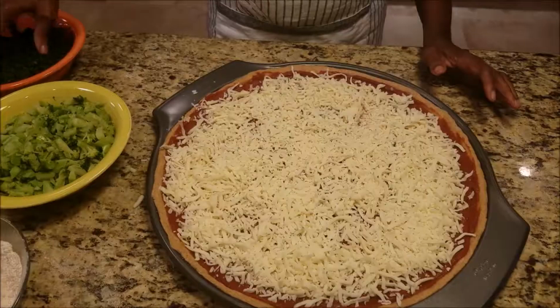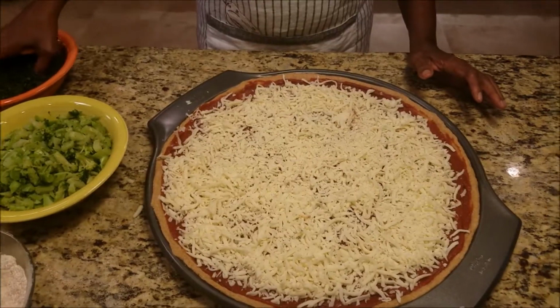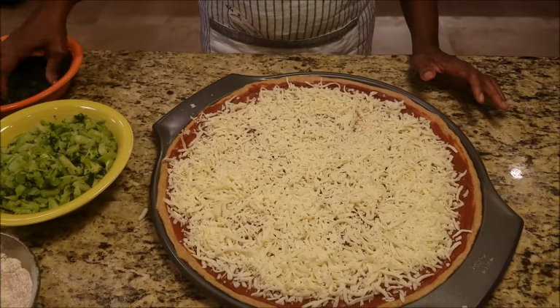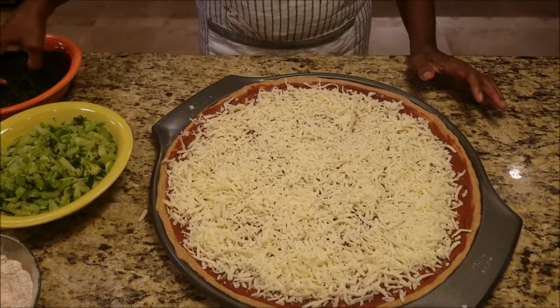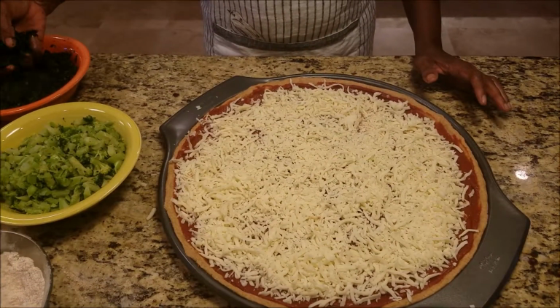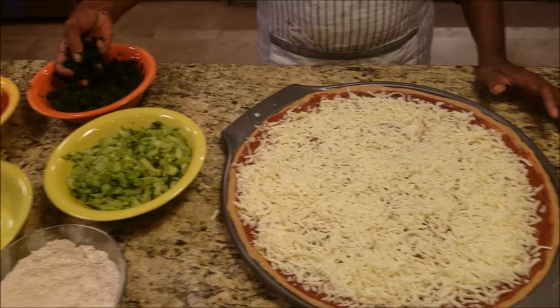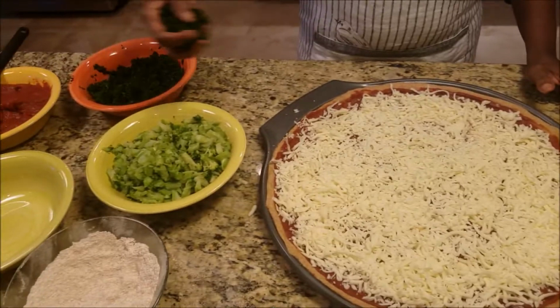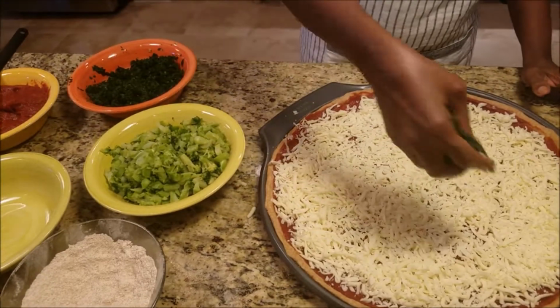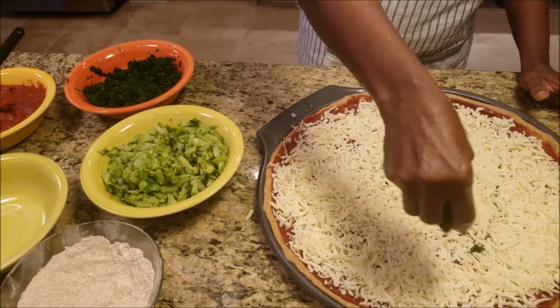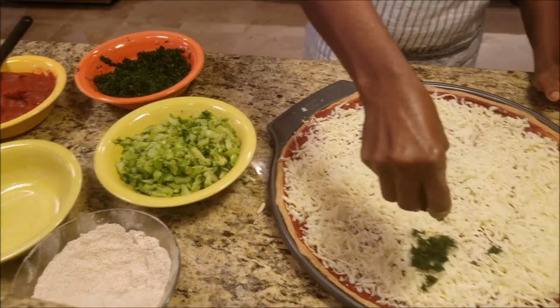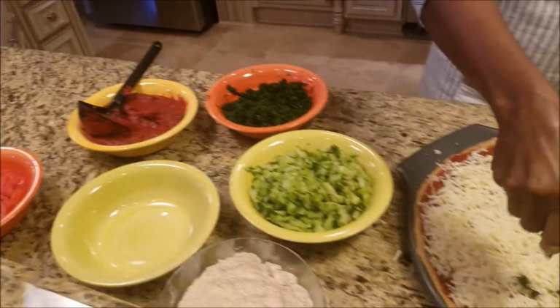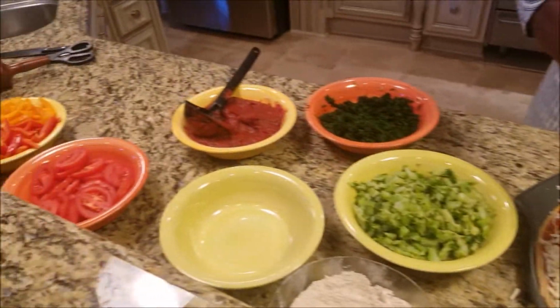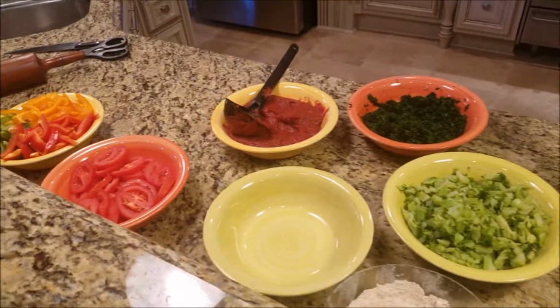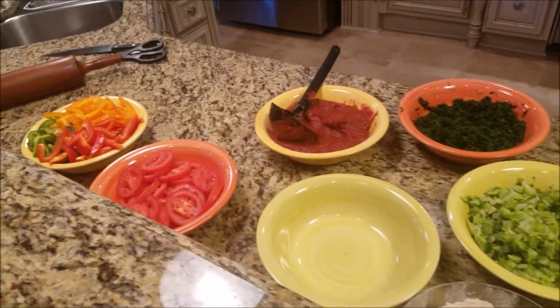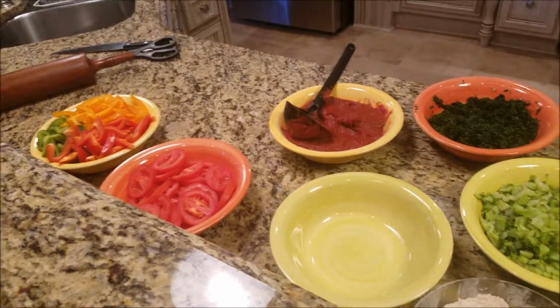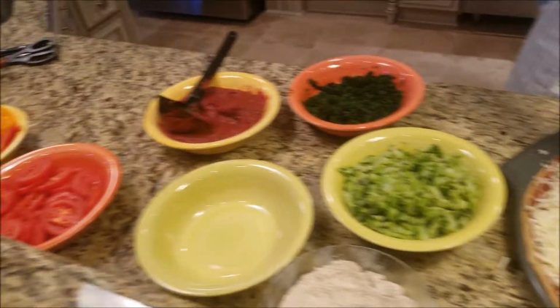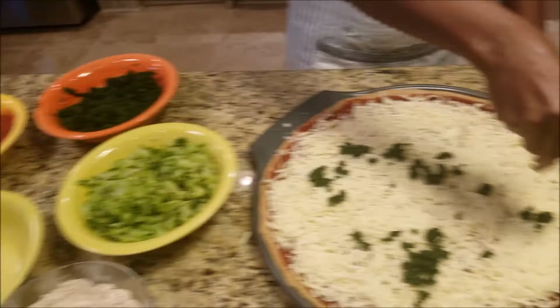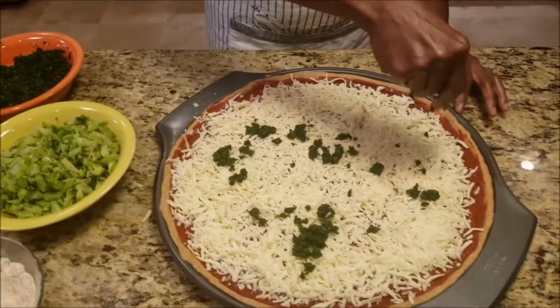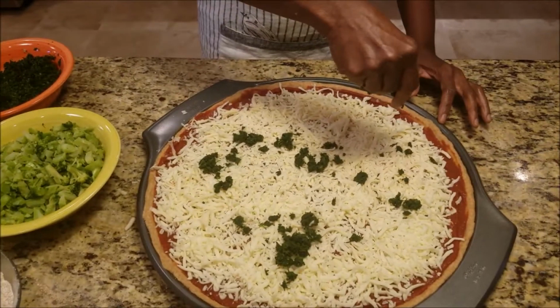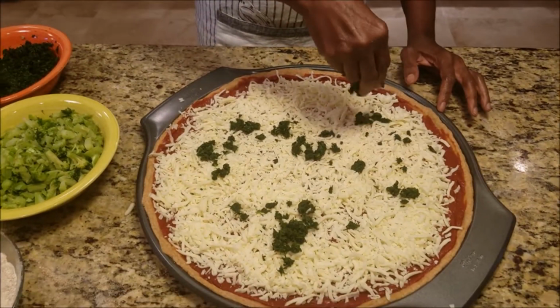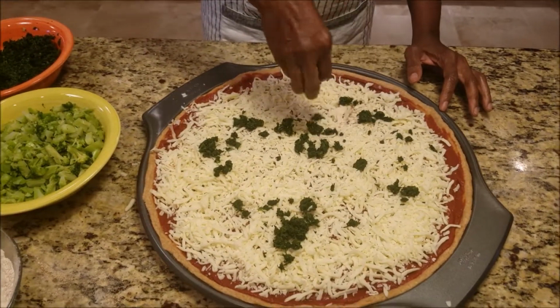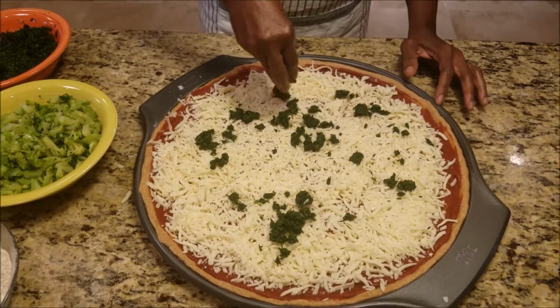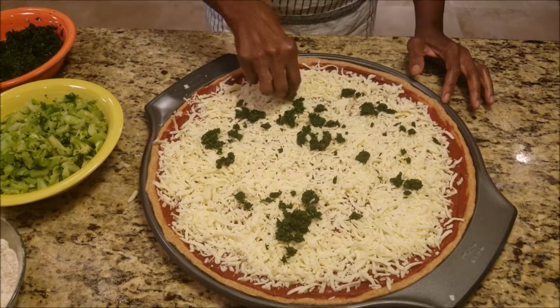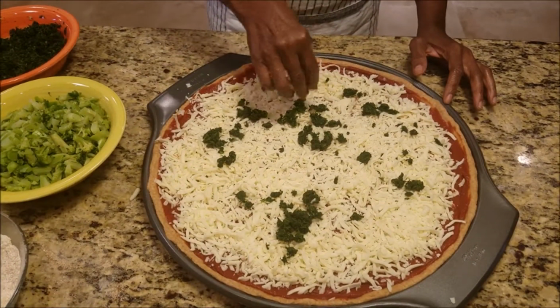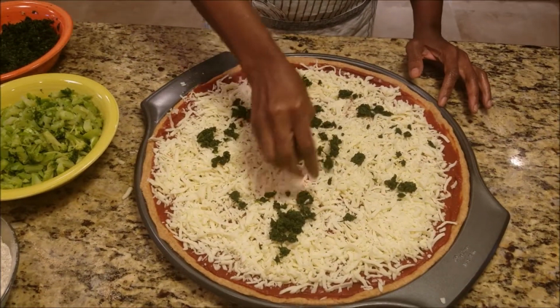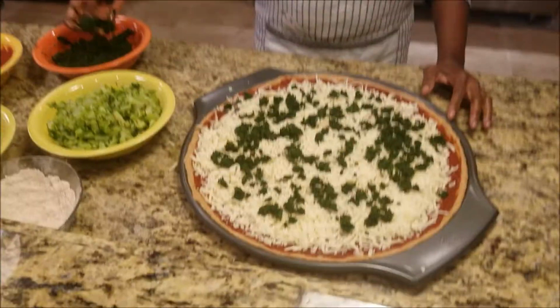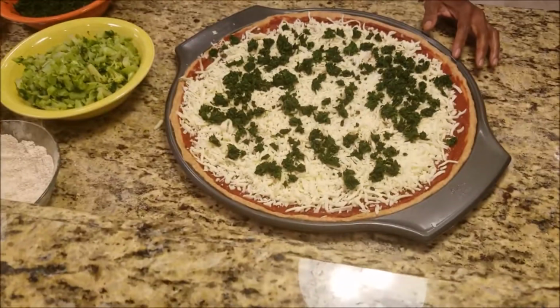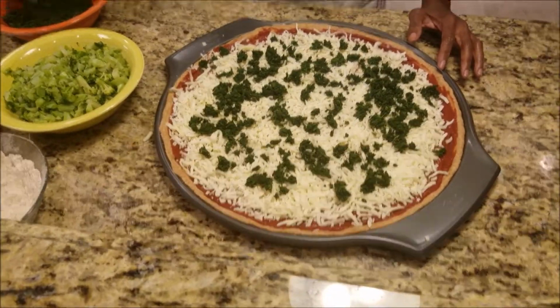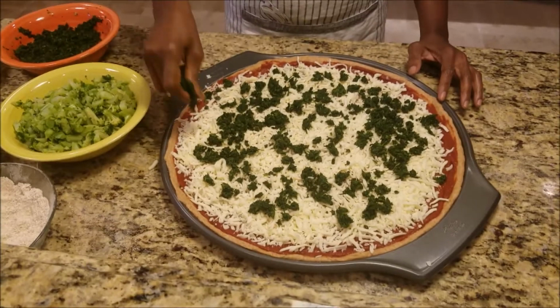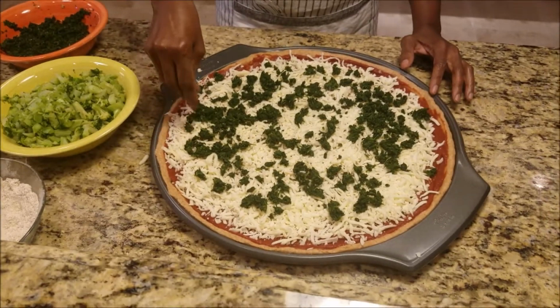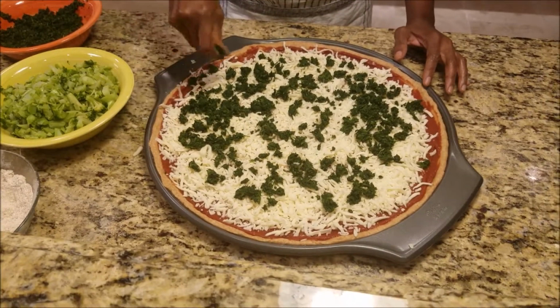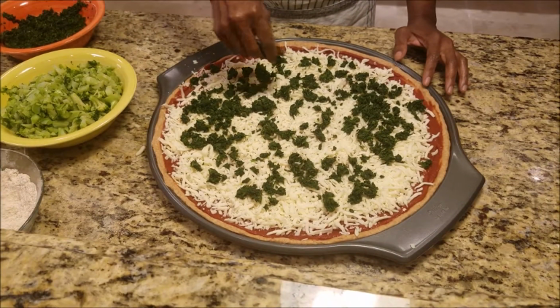Here comes the fun part. We're going to be adding our spinach, our broccoli, our bell peppers, and tomatoes. Make it fun, be creative. Try to squeeze out as much water as possible.